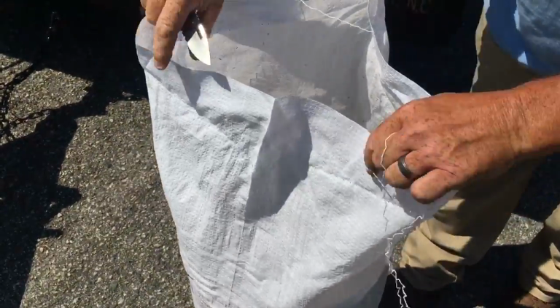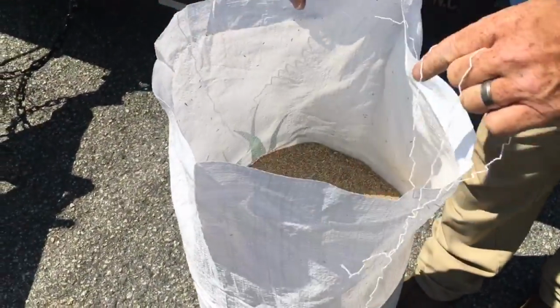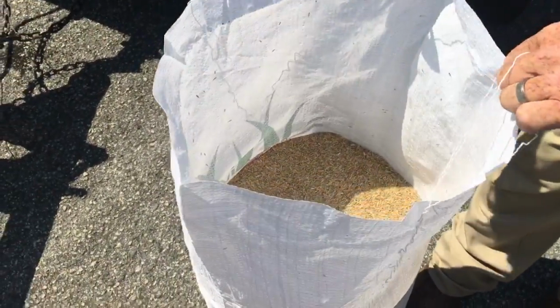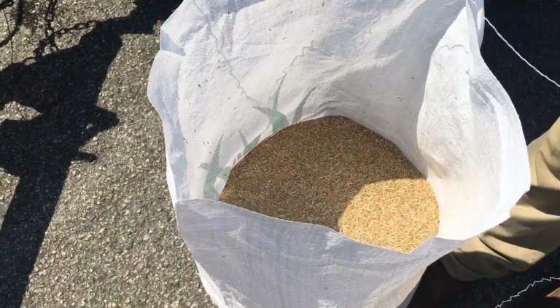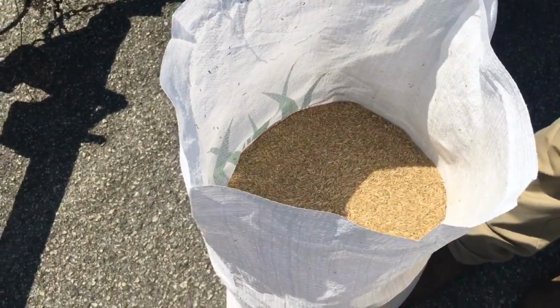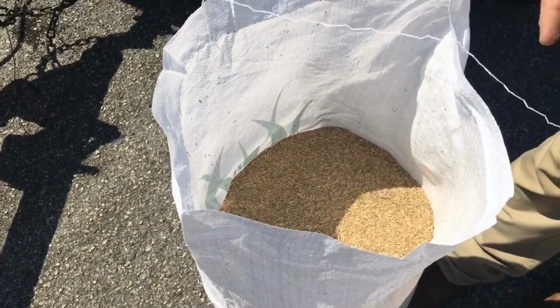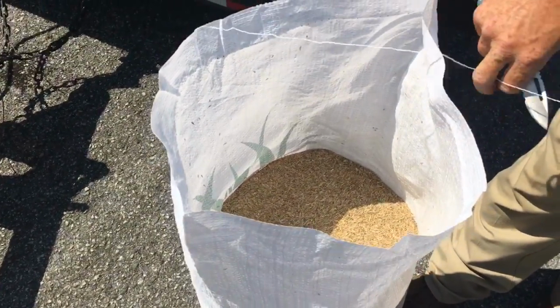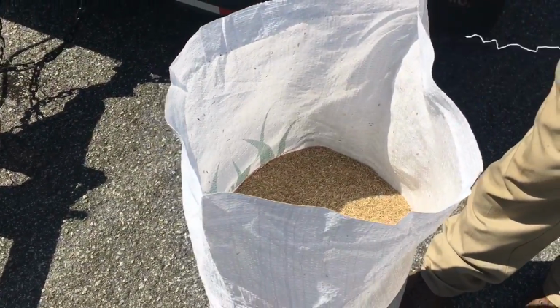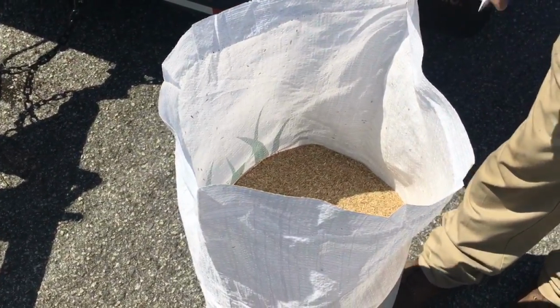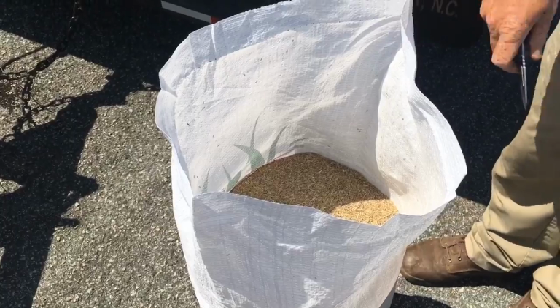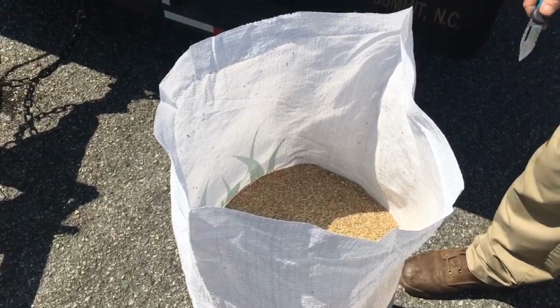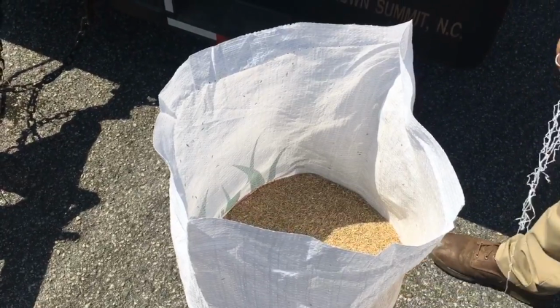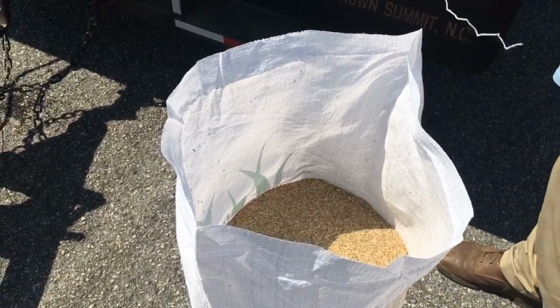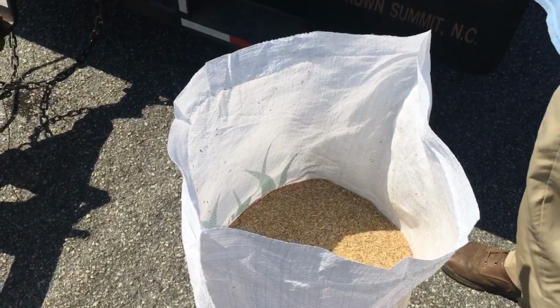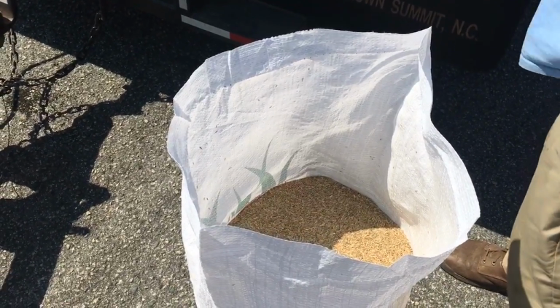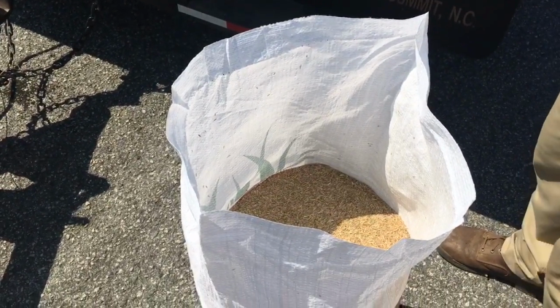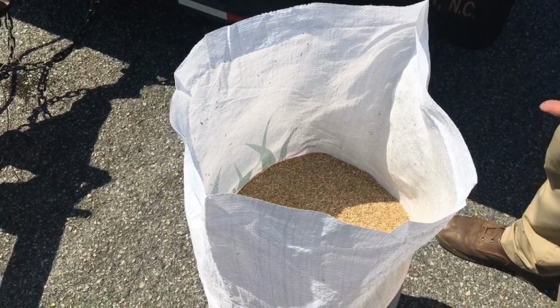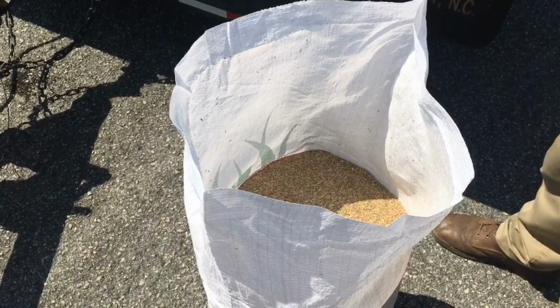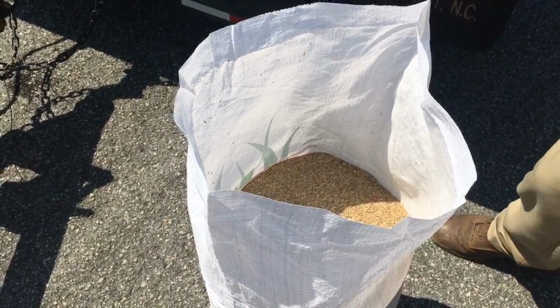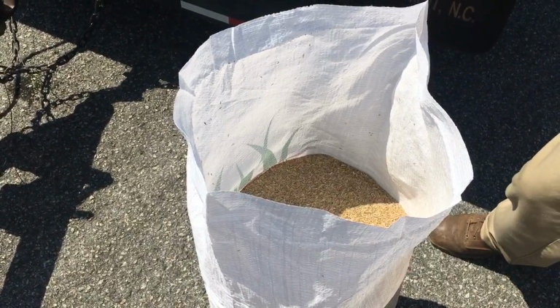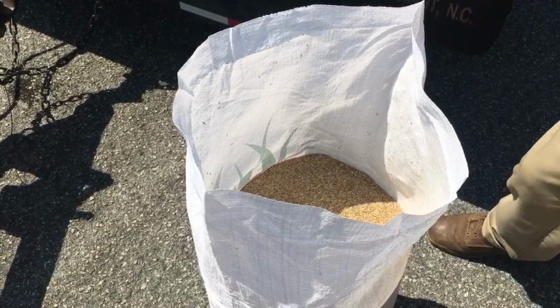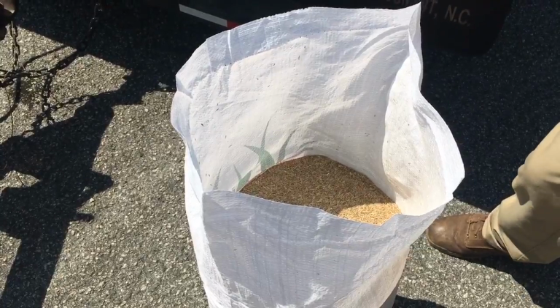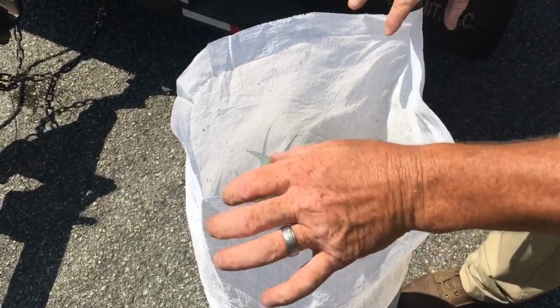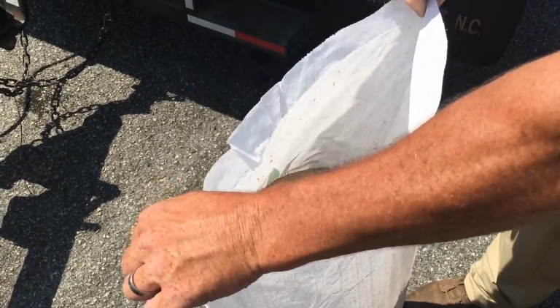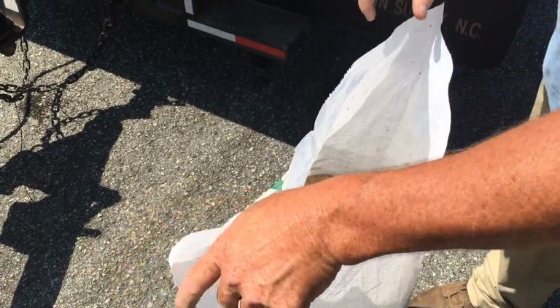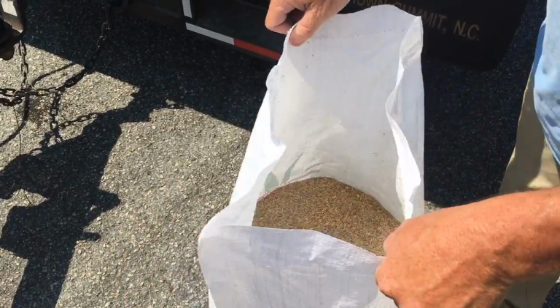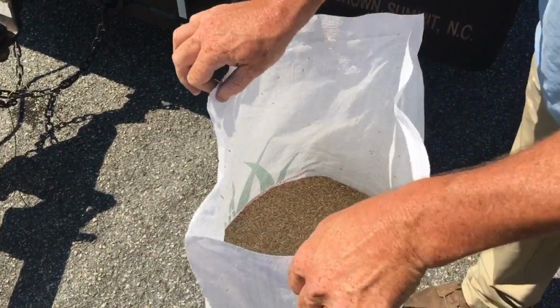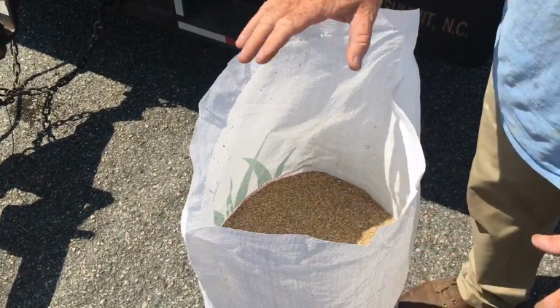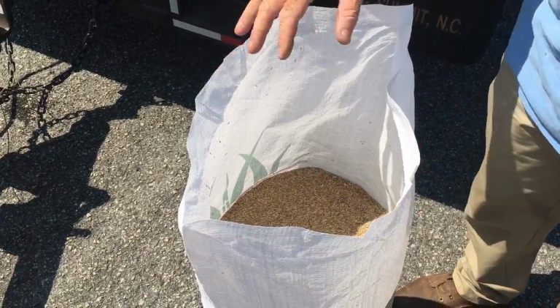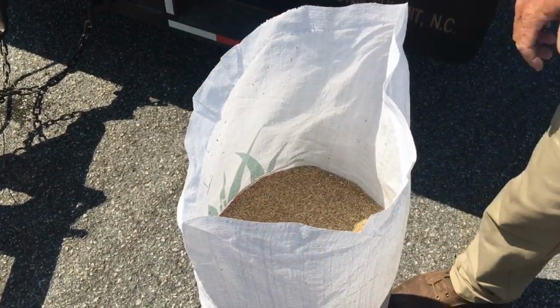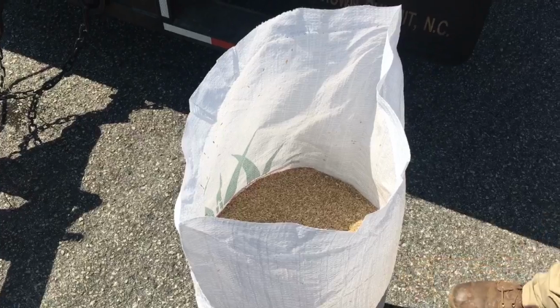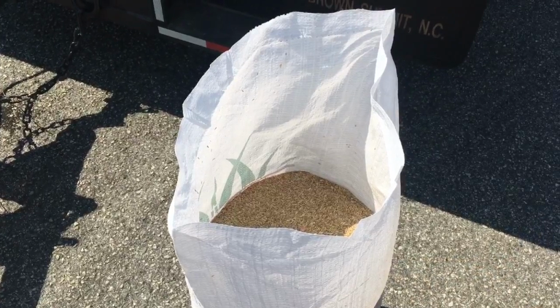You have a nice neat clean bag, and you can actually reuse these — put deer corn in it or whatever you want to do with it. Just keep your bag nice and neat; you don't have to fight all those little white strands everywhere.